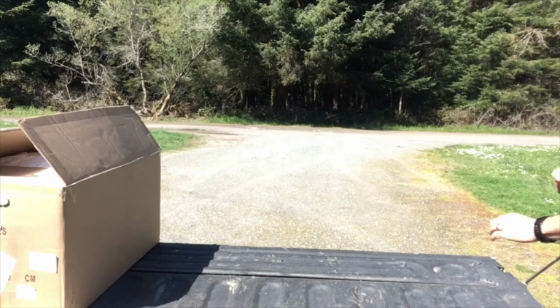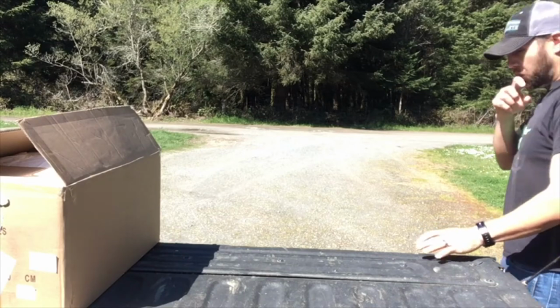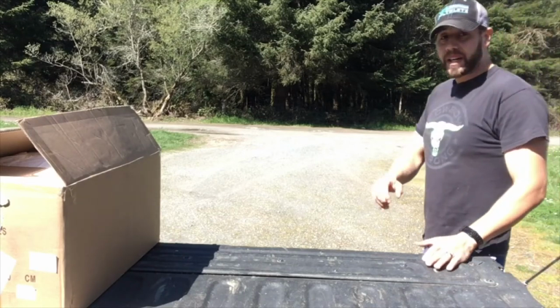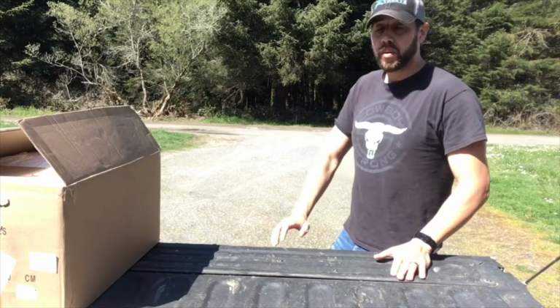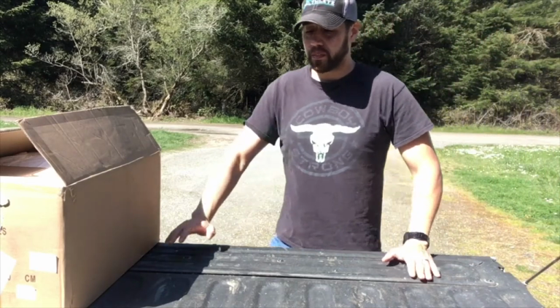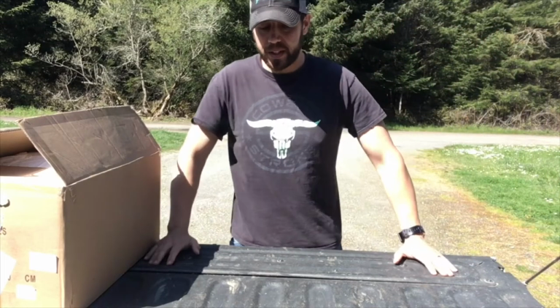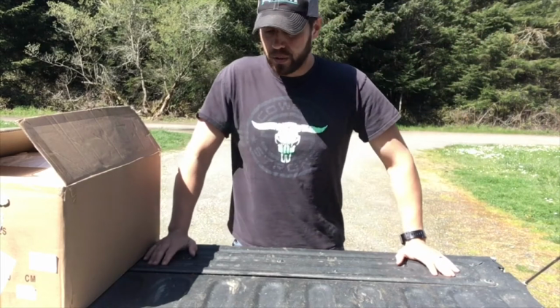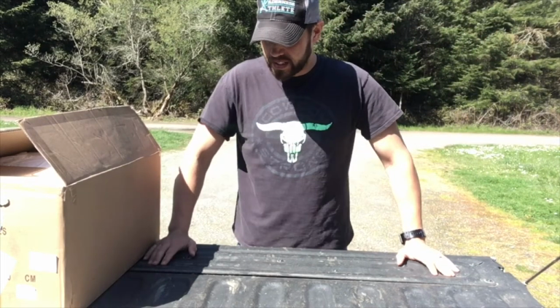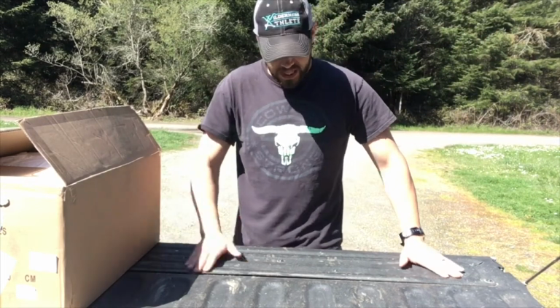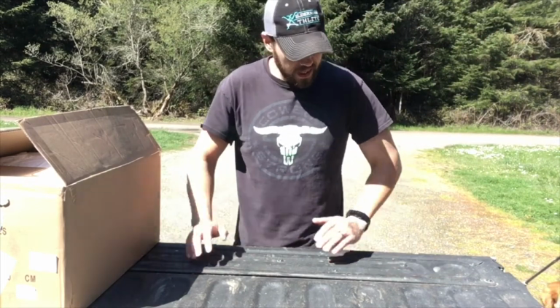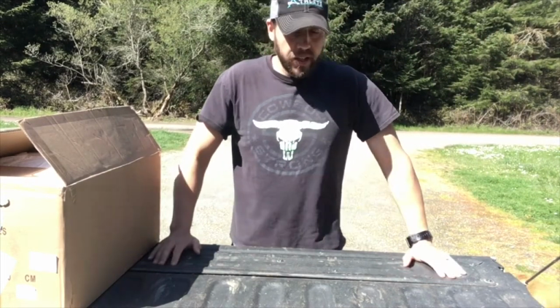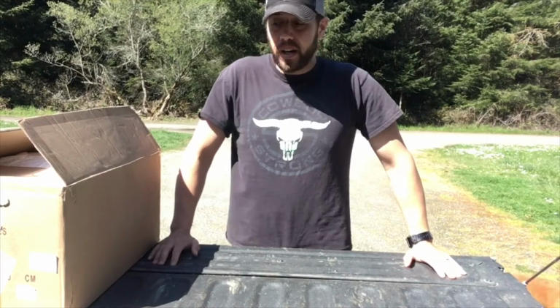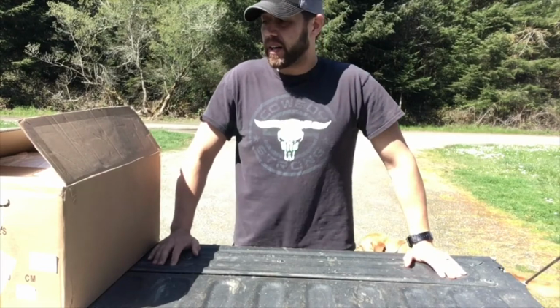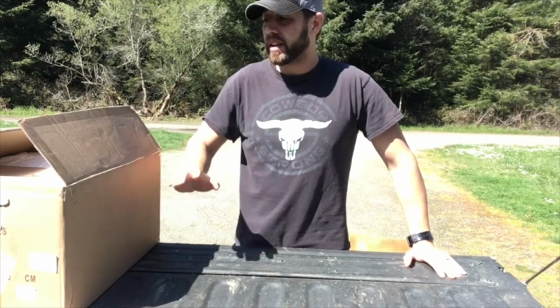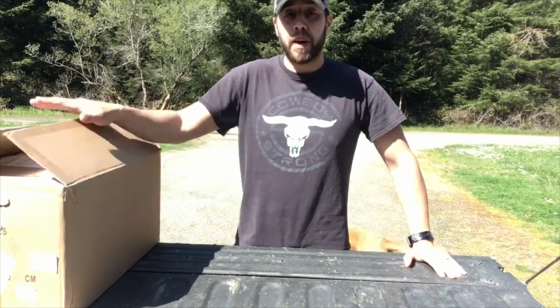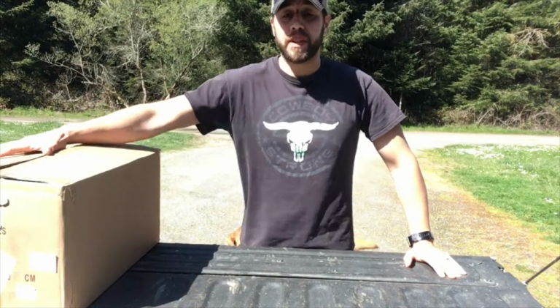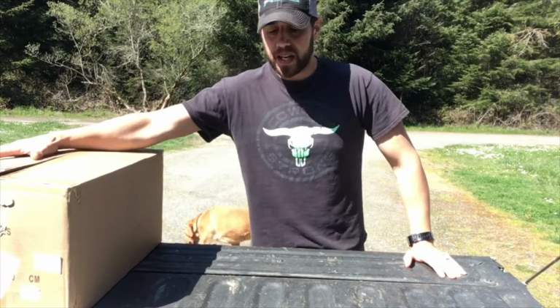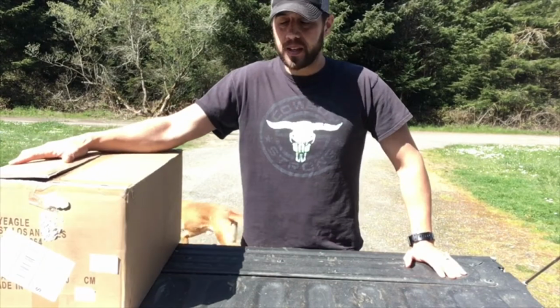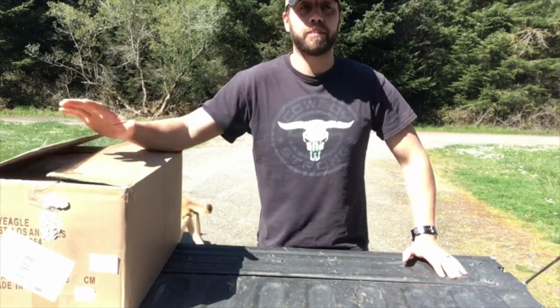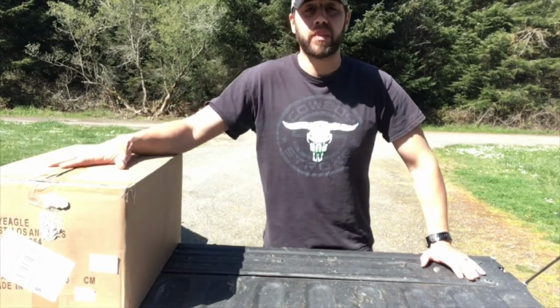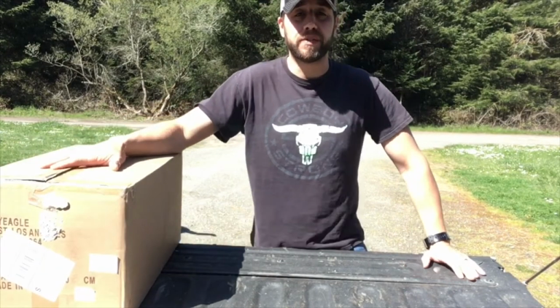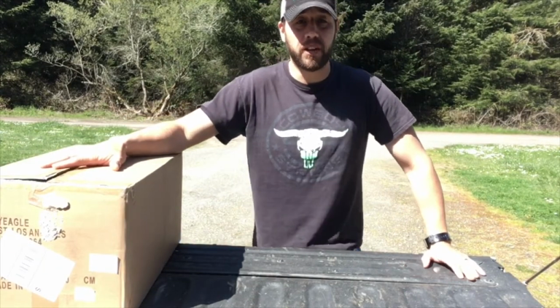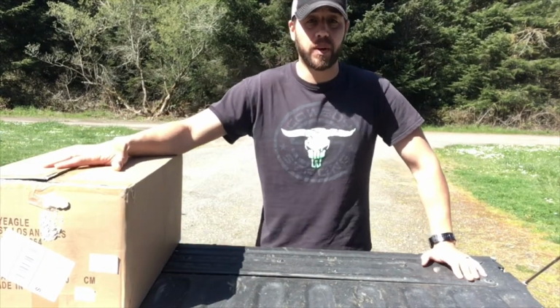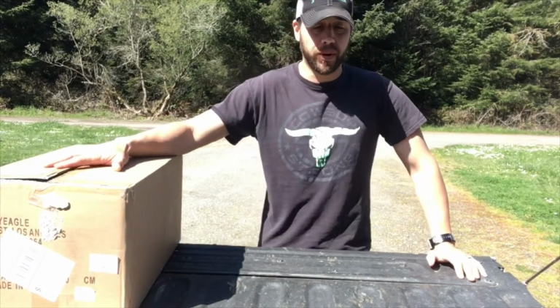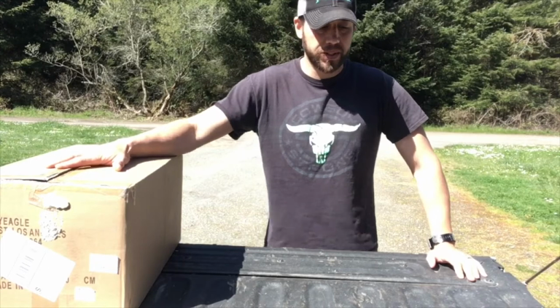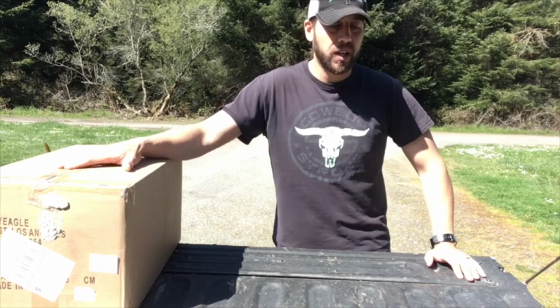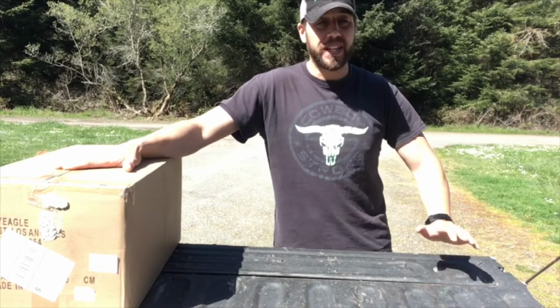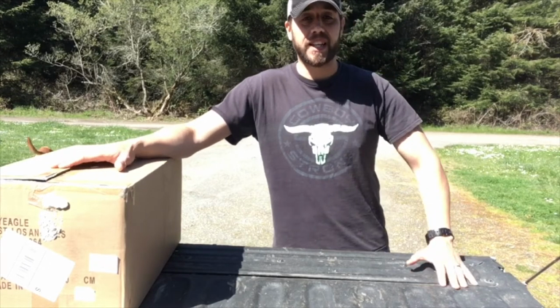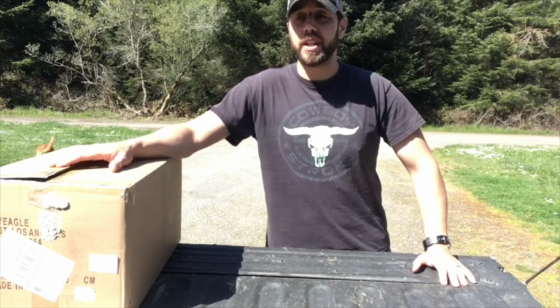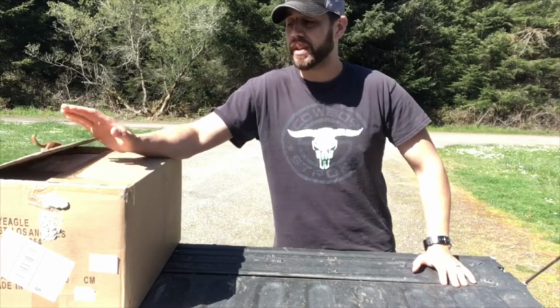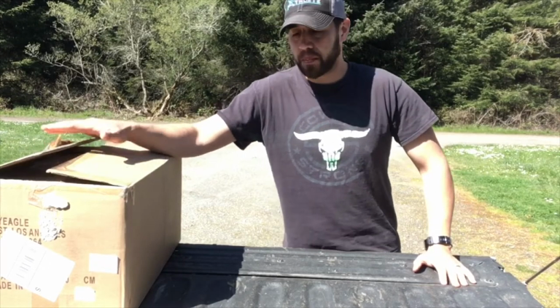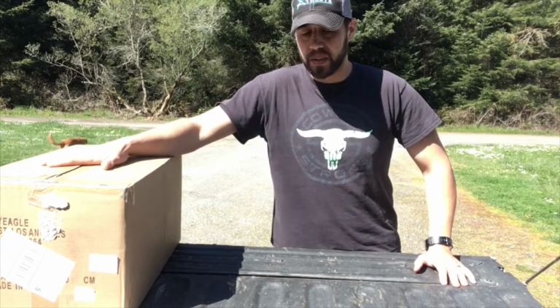Hey, good morning everybody. Welcome back to Figs Outside. I just popped open this box. If you've seen my other video on the towing mirrors, on the installation video, these are the brand new ones.